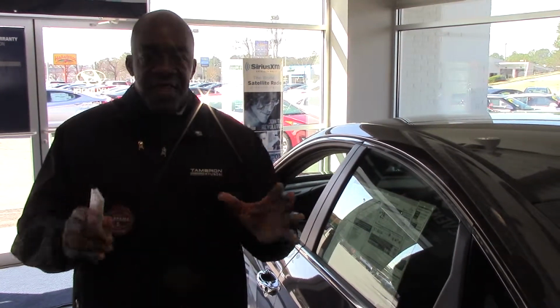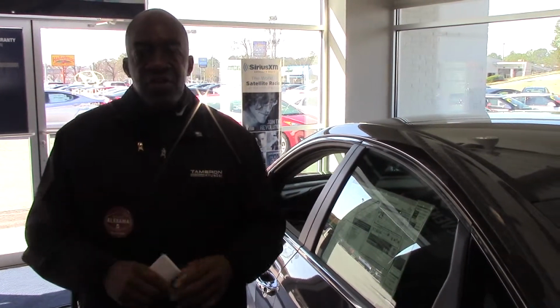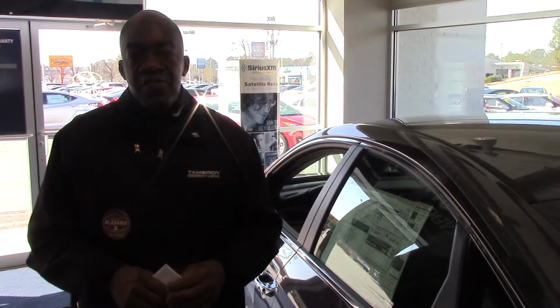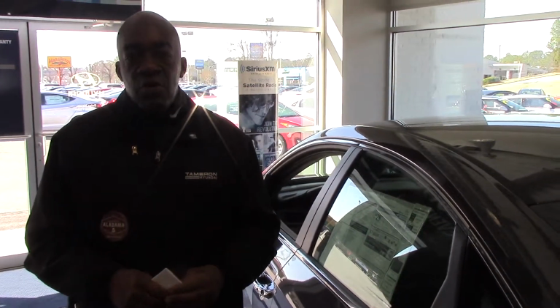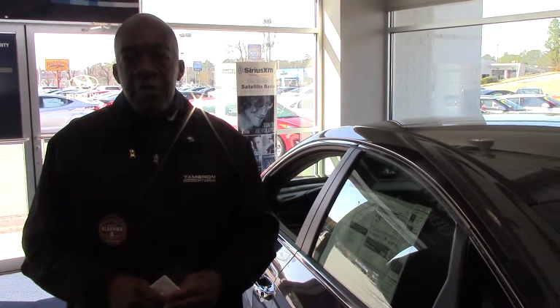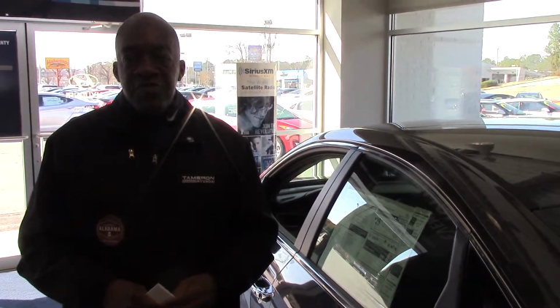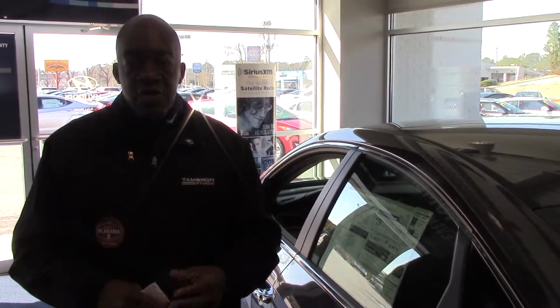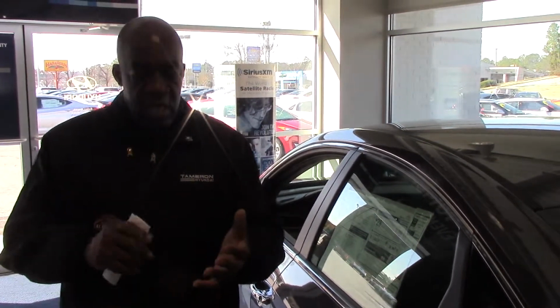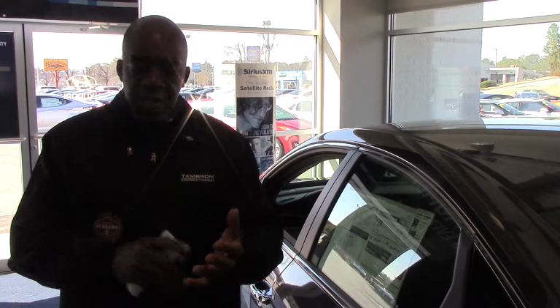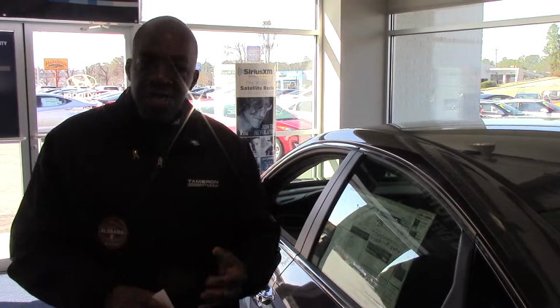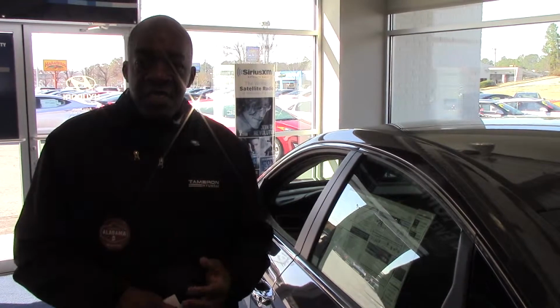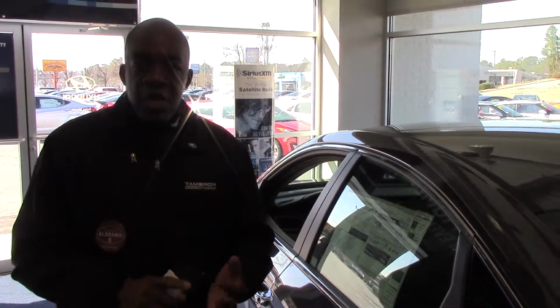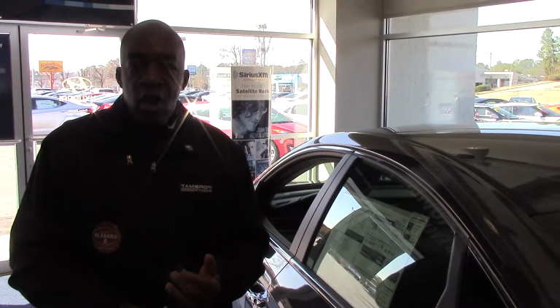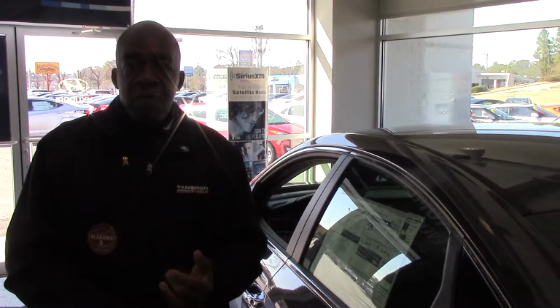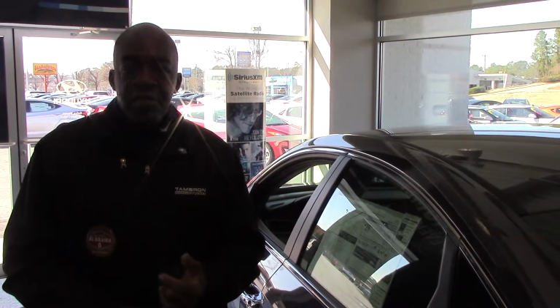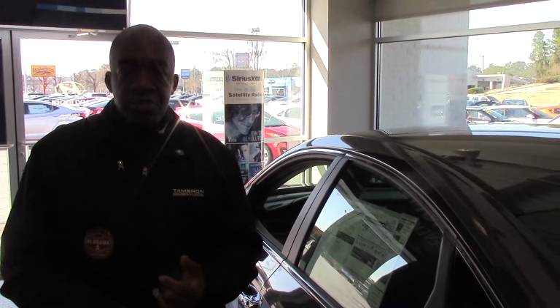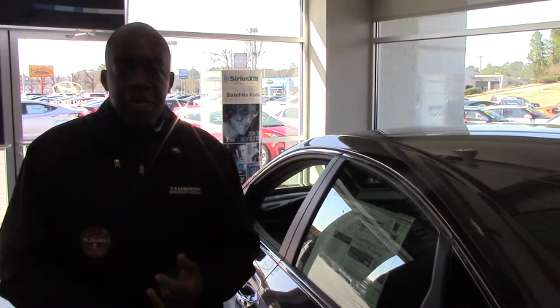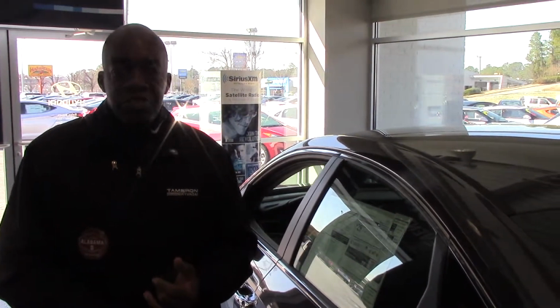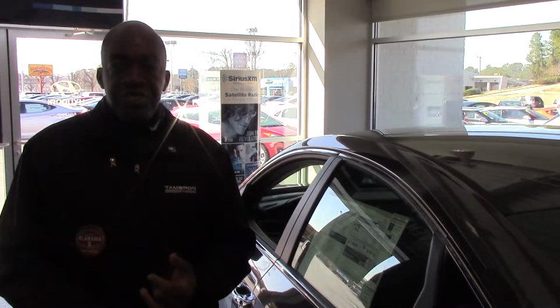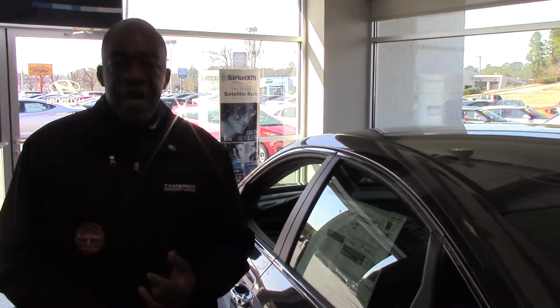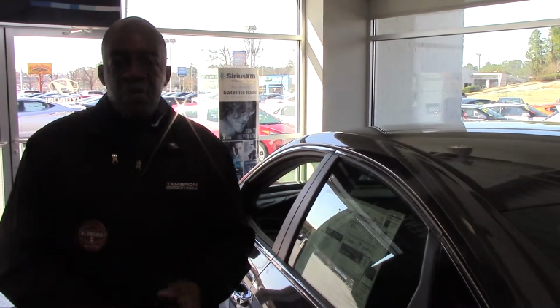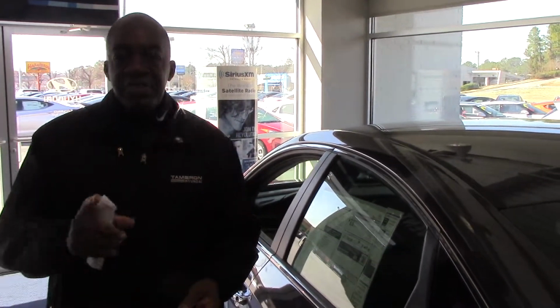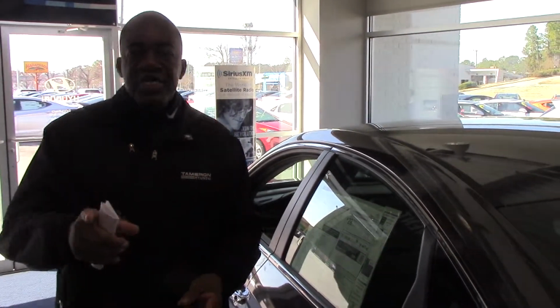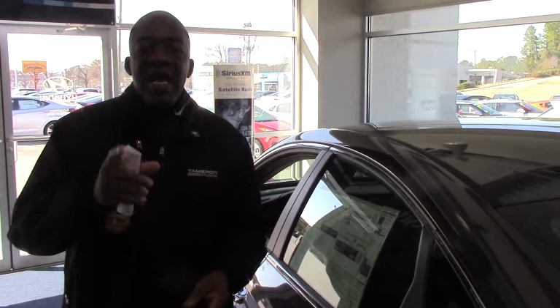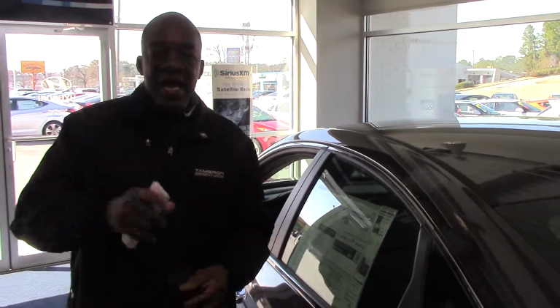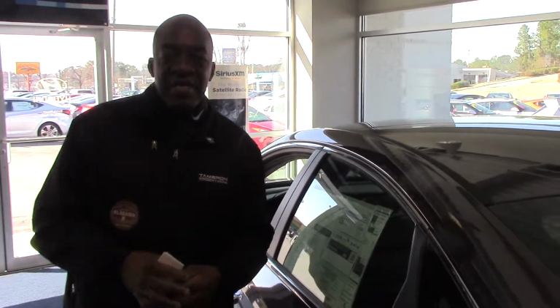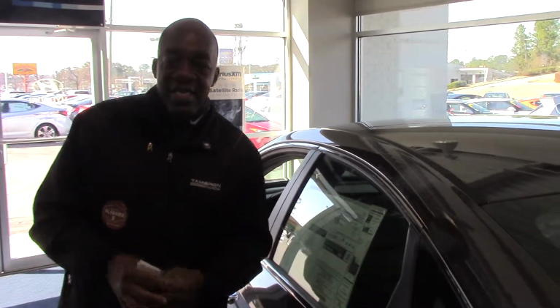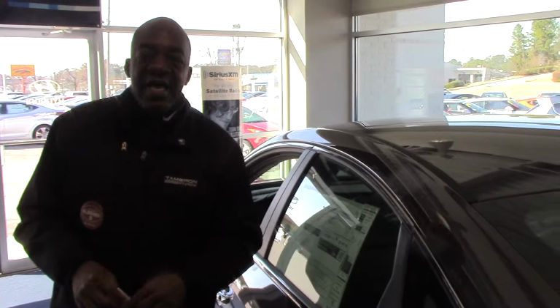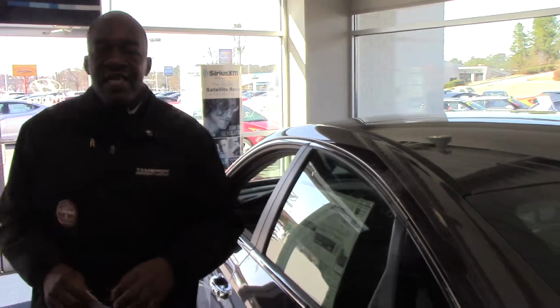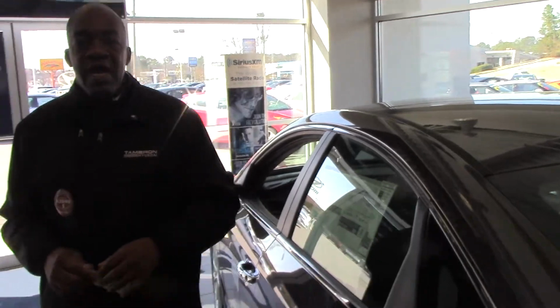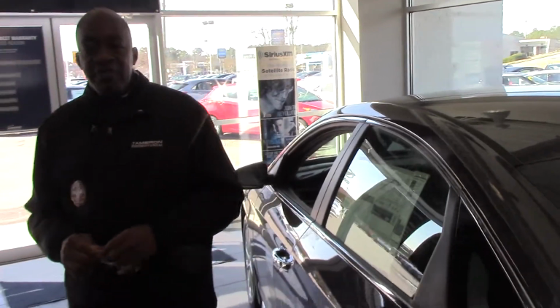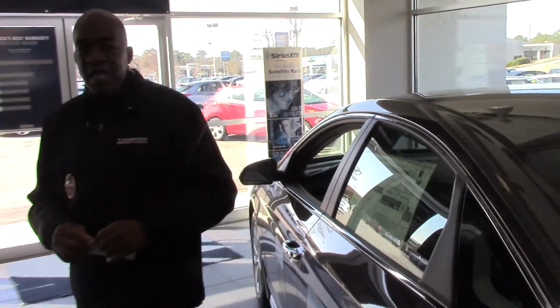Thank you so much for your inquiry on this vehicle. Come on in, give me a call — my number is 380-6250. Larry Johnson, Tamron Hyundai. Thanks, Brian. Have a good day.